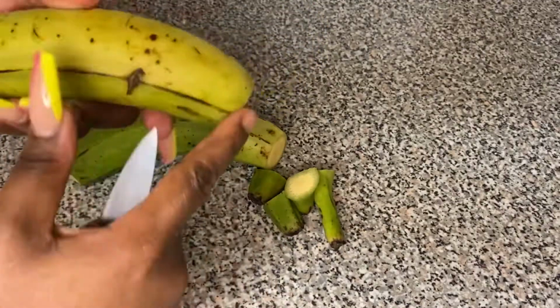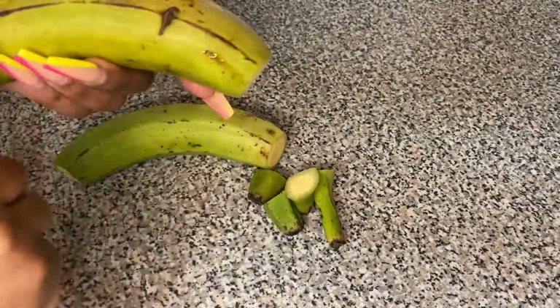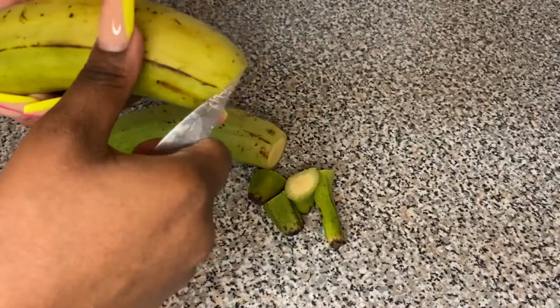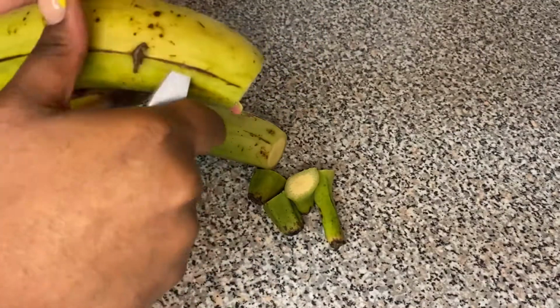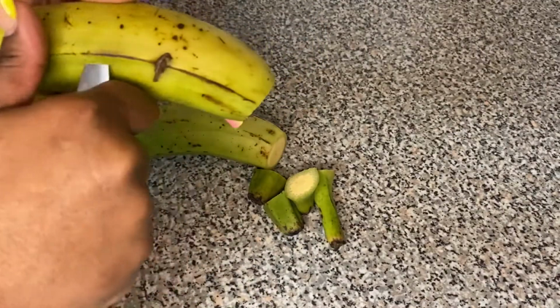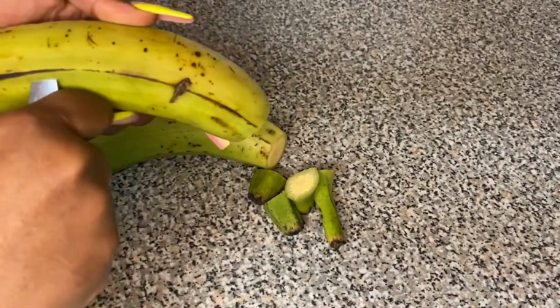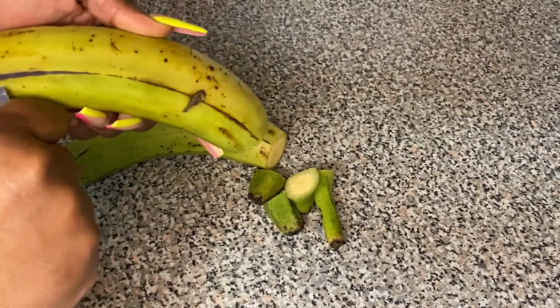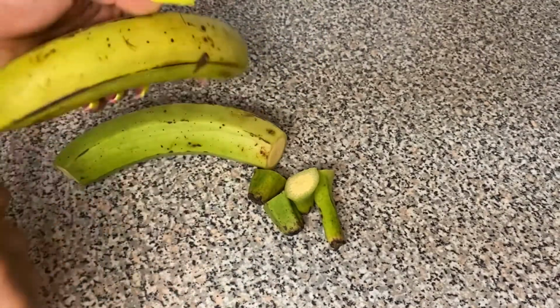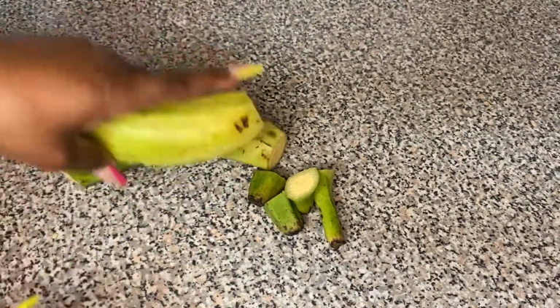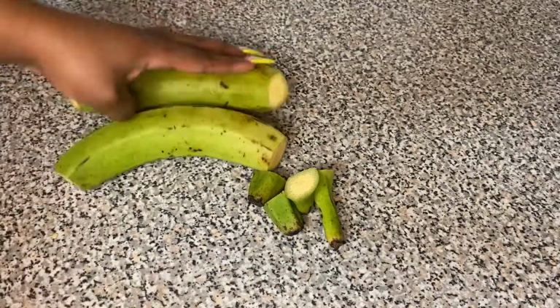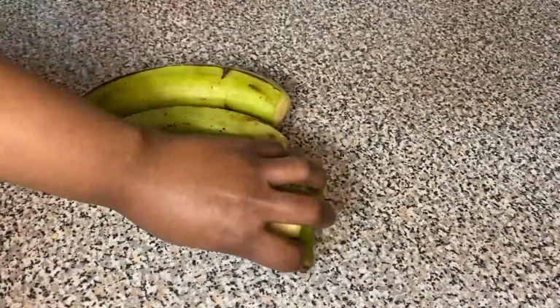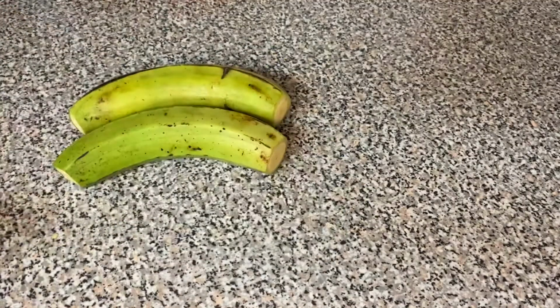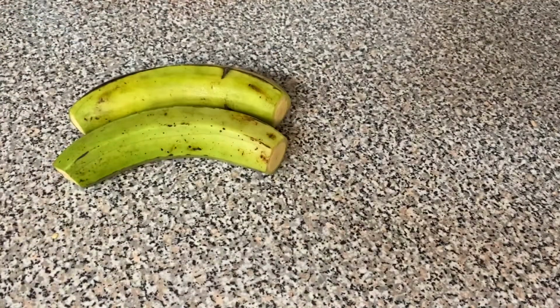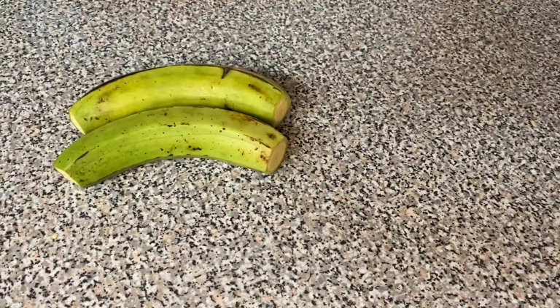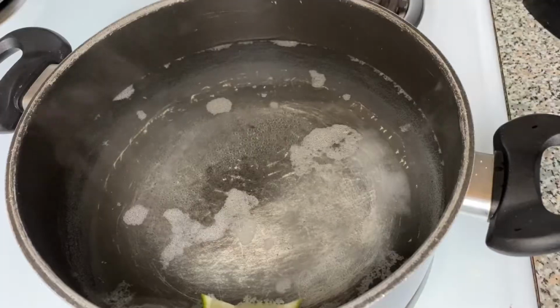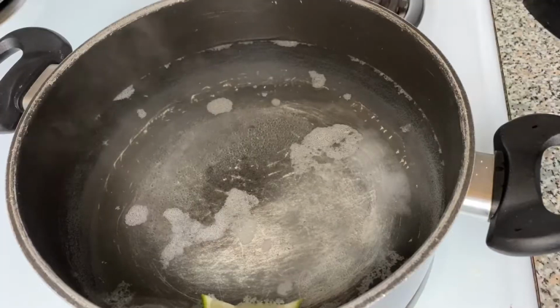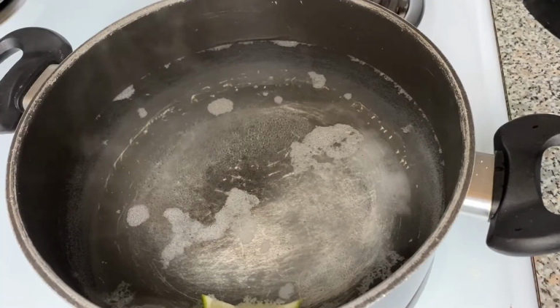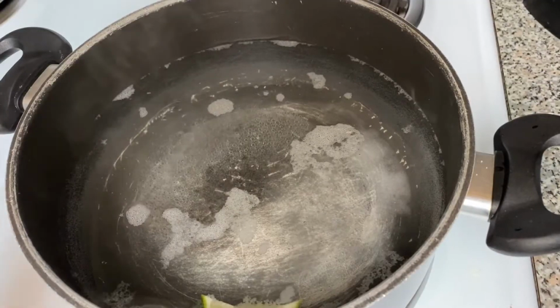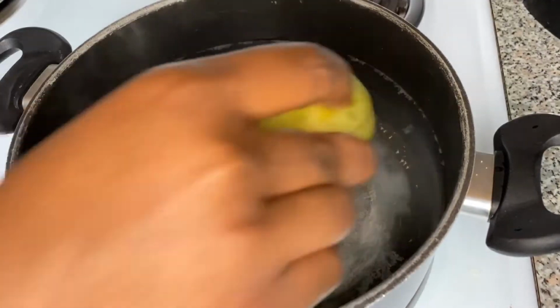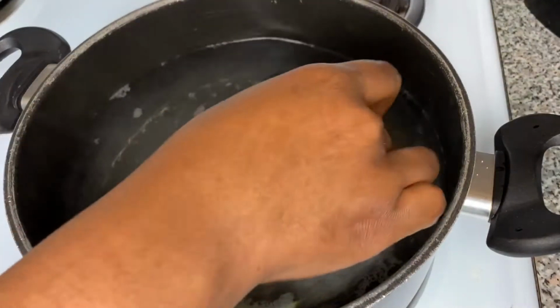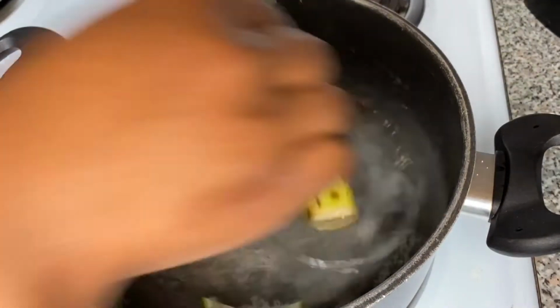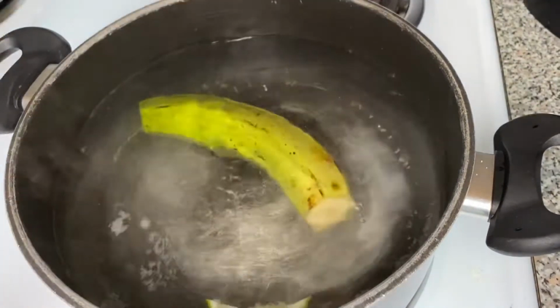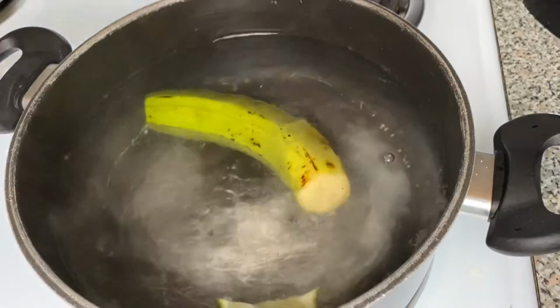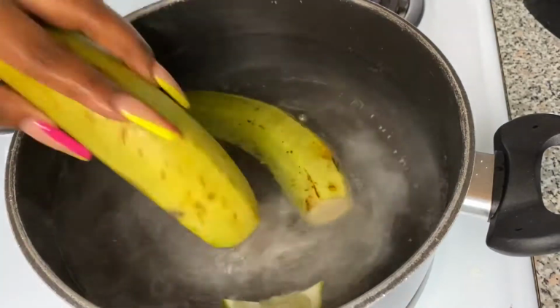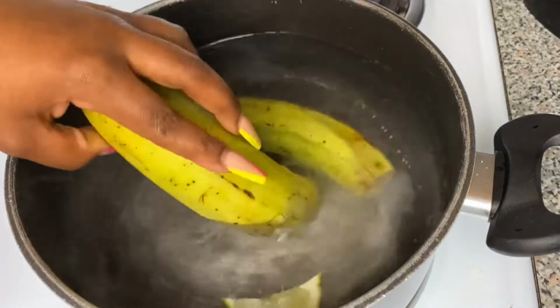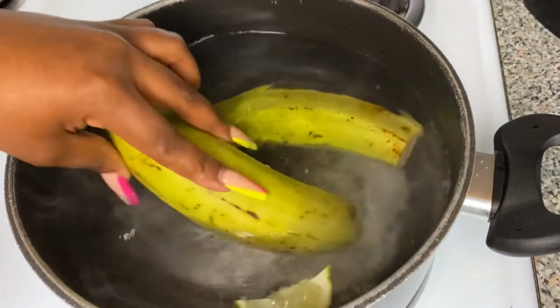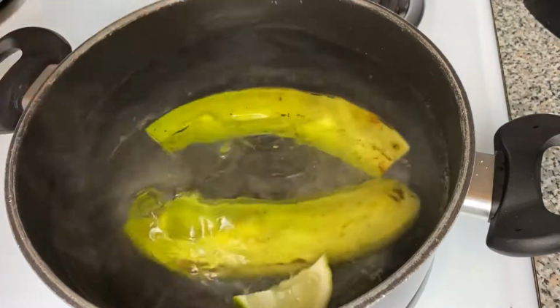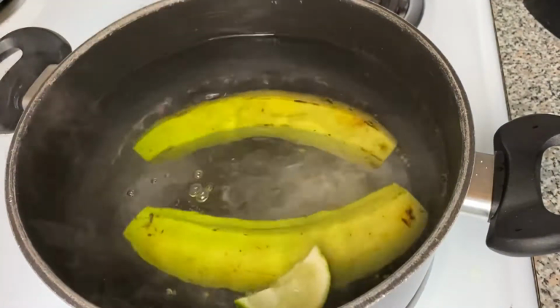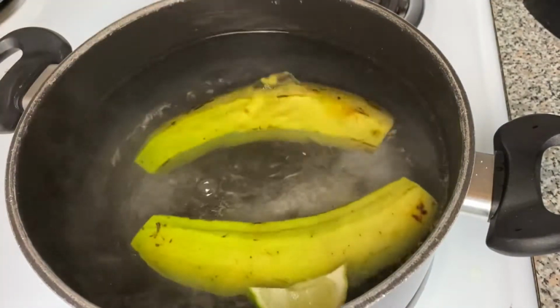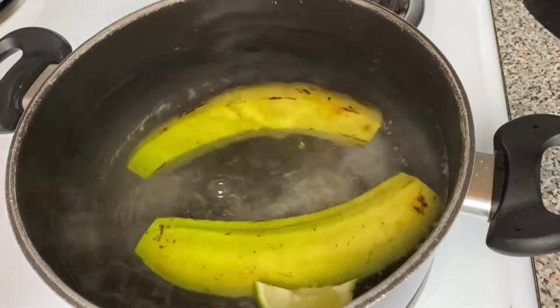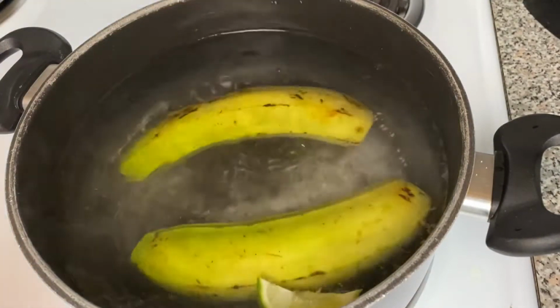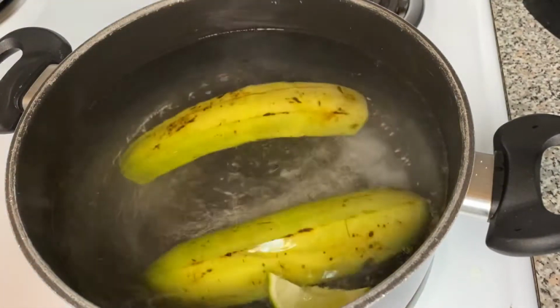We're gonna go ahead and do the same thing to the other plantain — find a thick line and cut it through just like that. Now we're gonna go ahead and put those bad boys into that water and let them boil and cook.